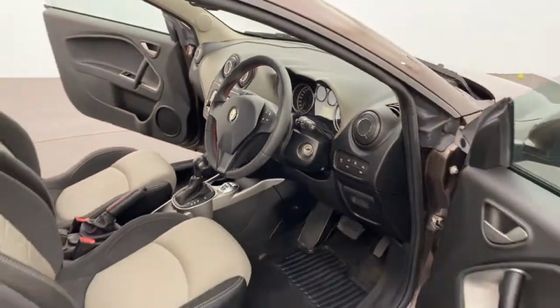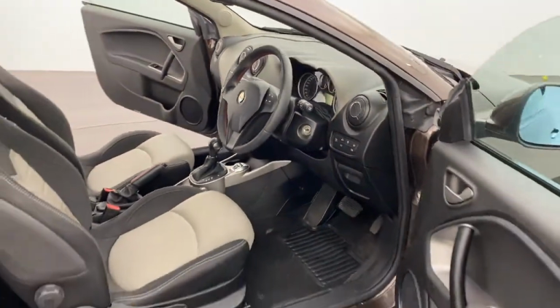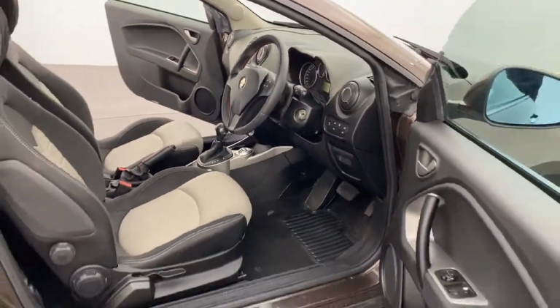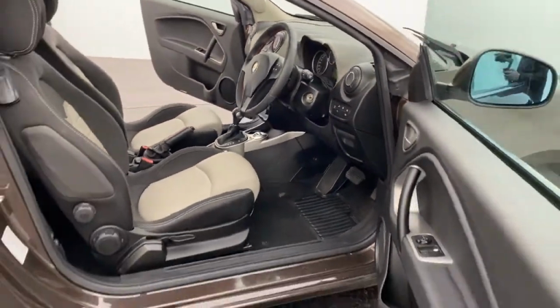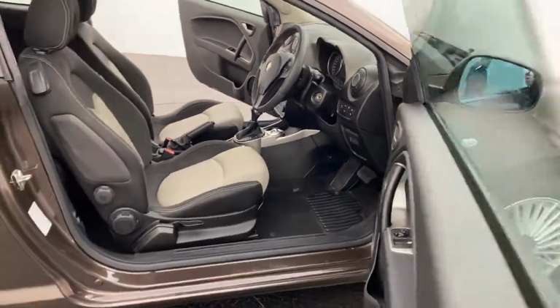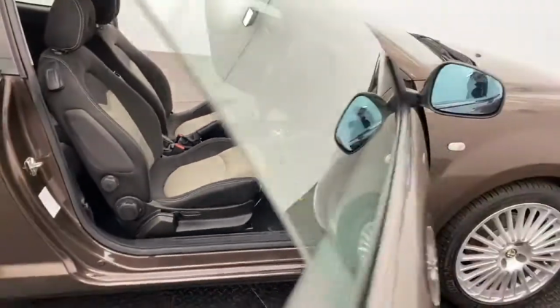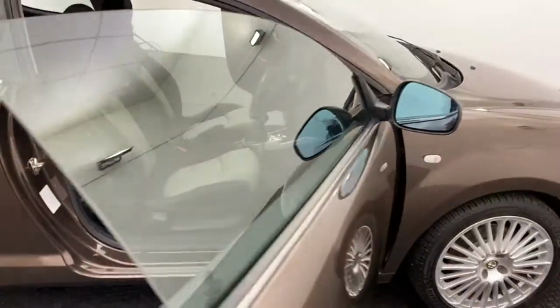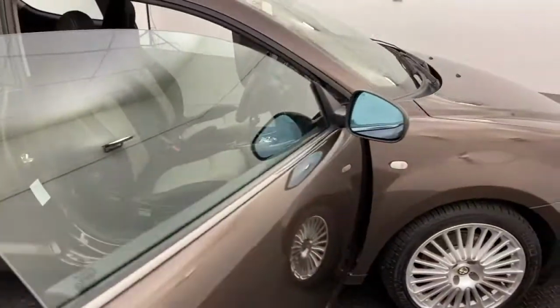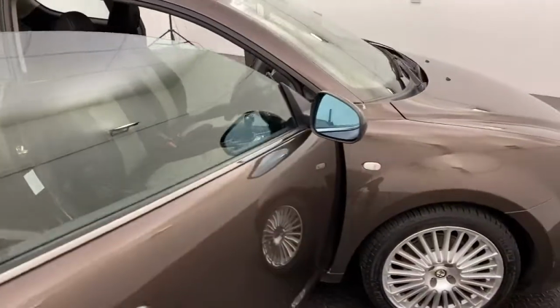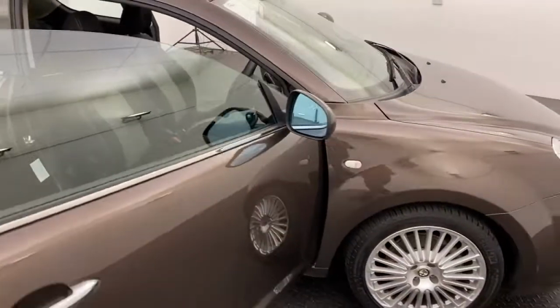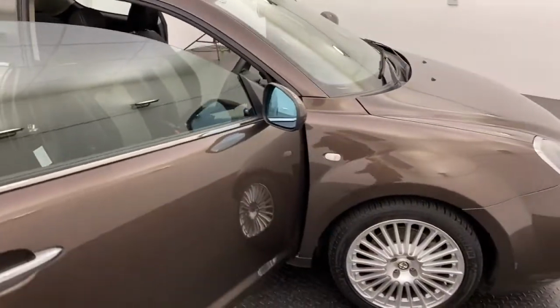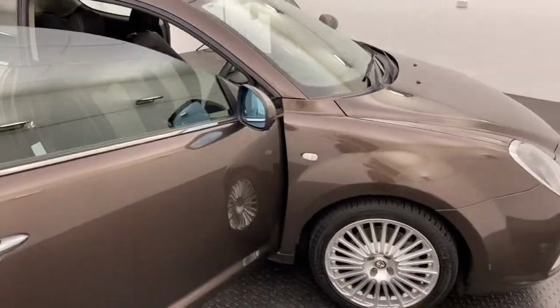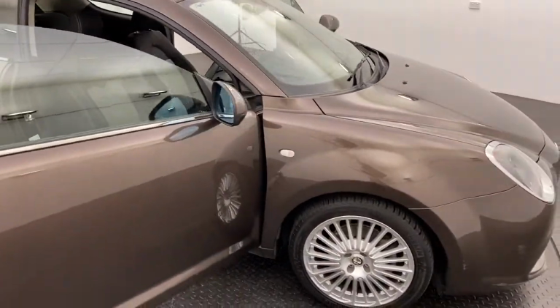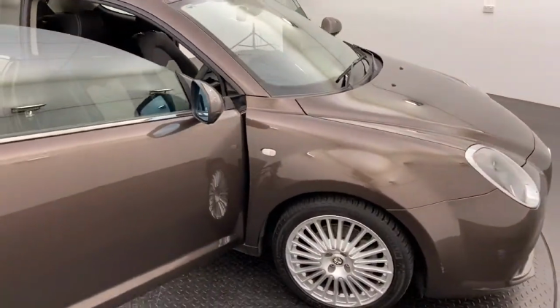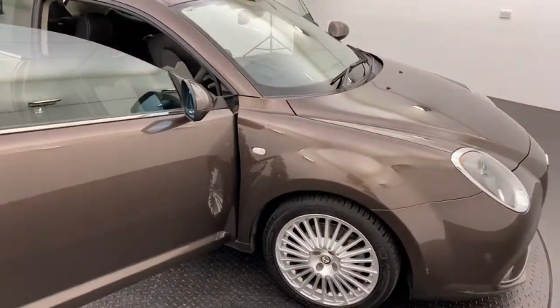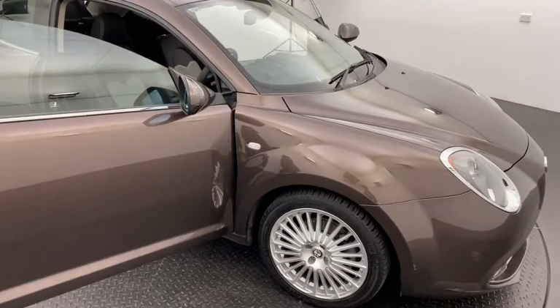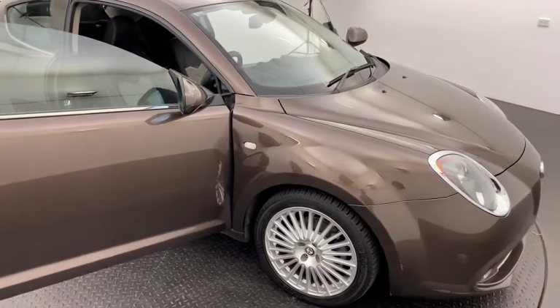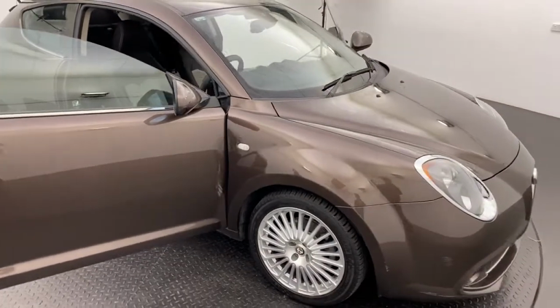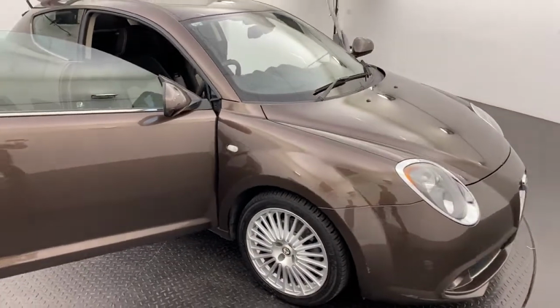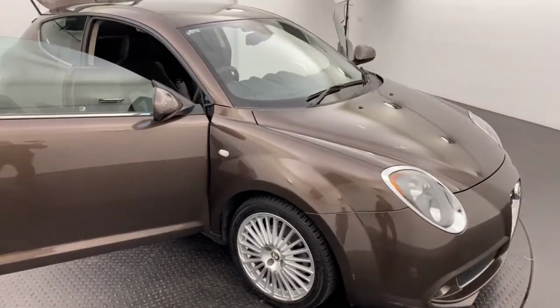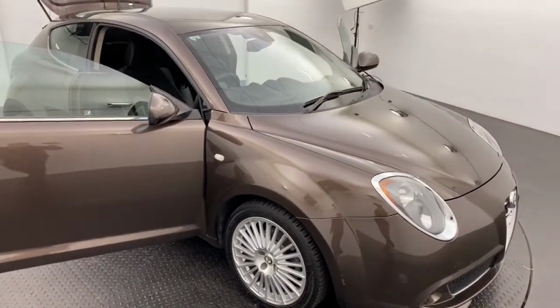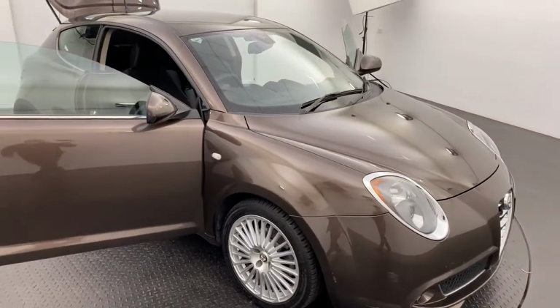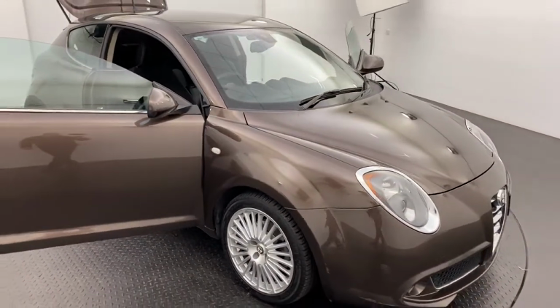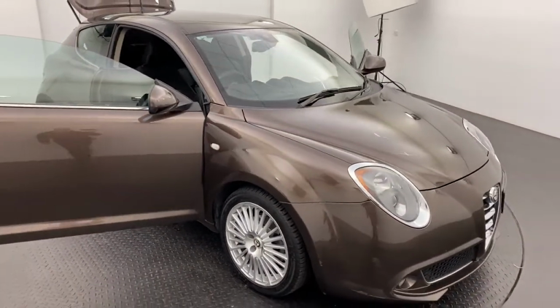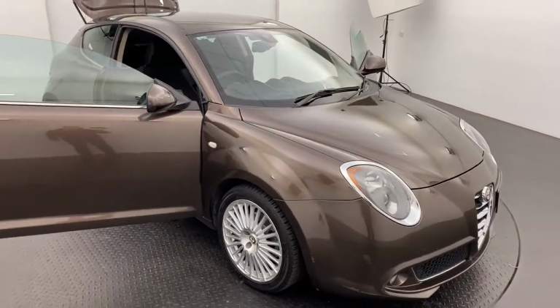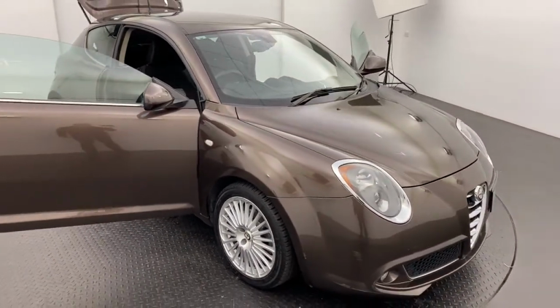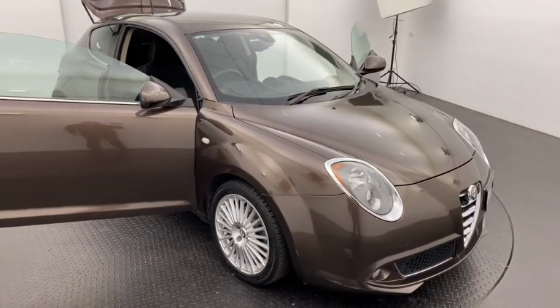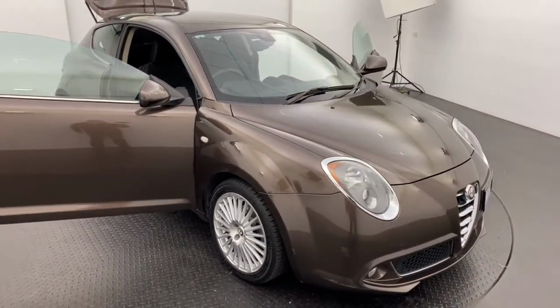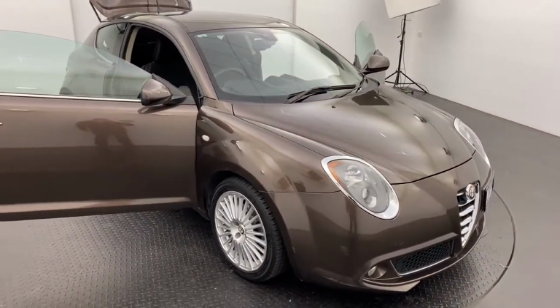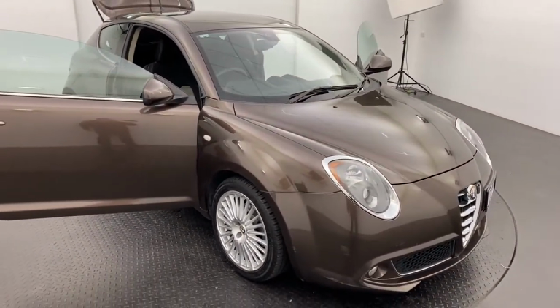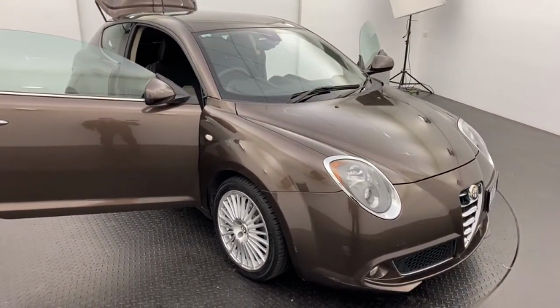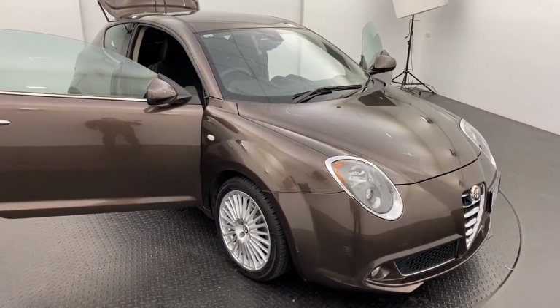If you are interested or you'd like to know more about this one, please click or call now to get in touch about the 2014 Alfa Romeo Mito.